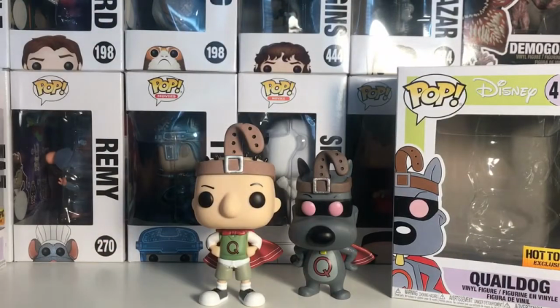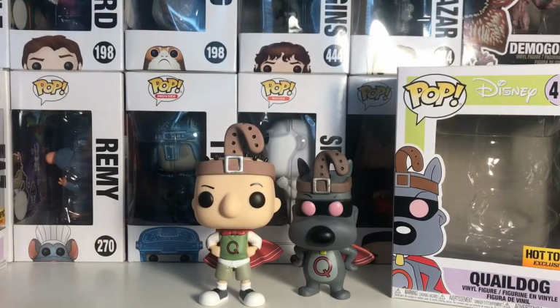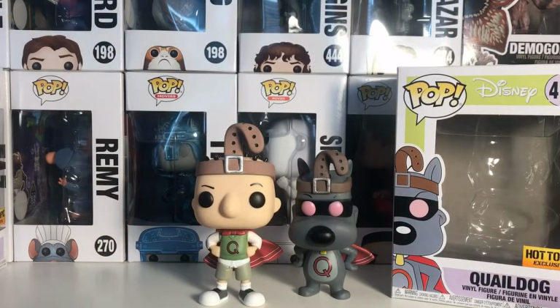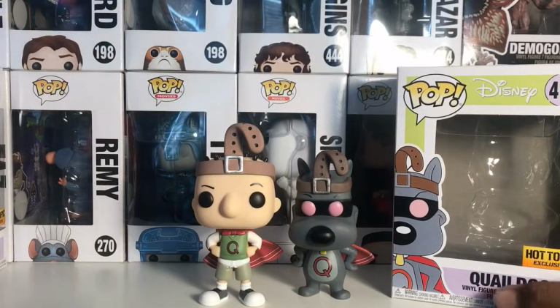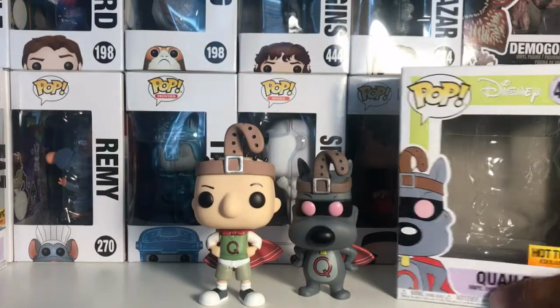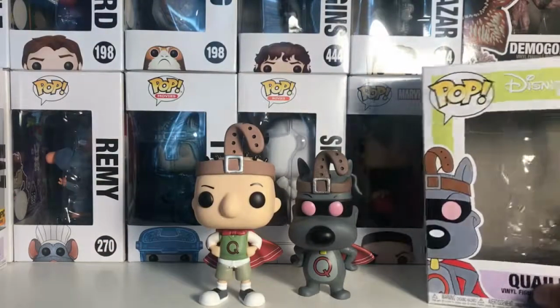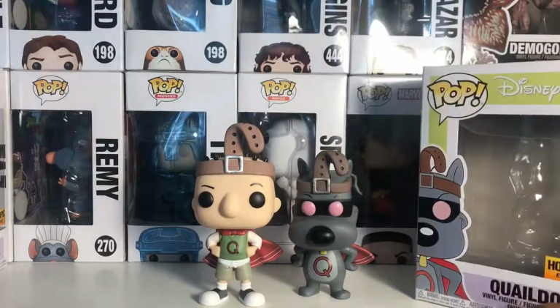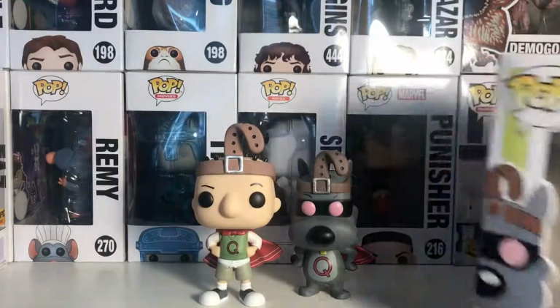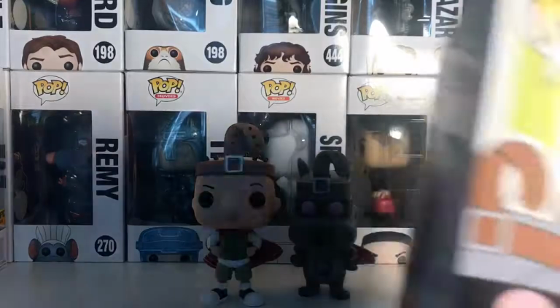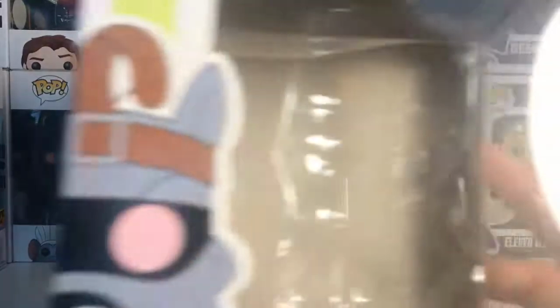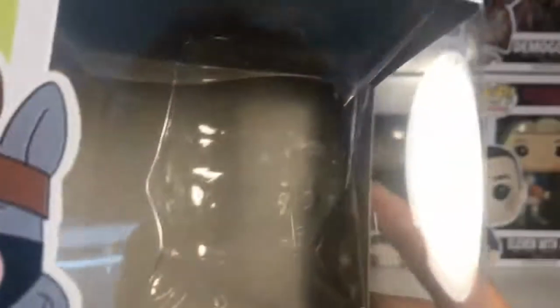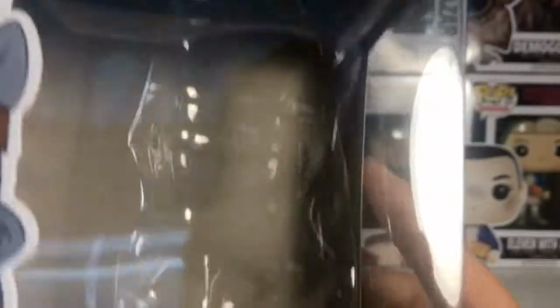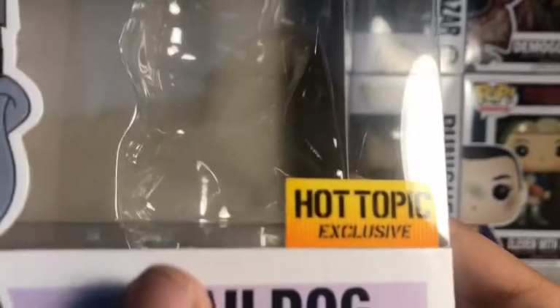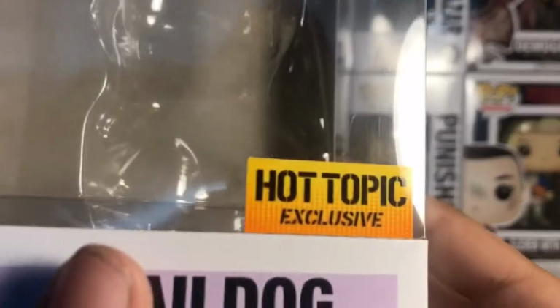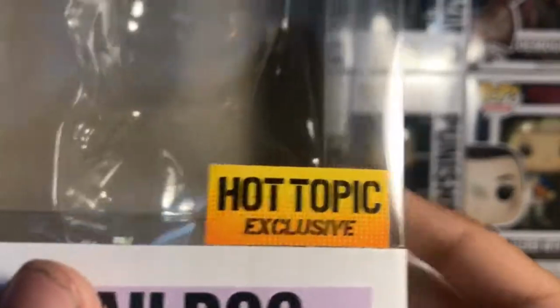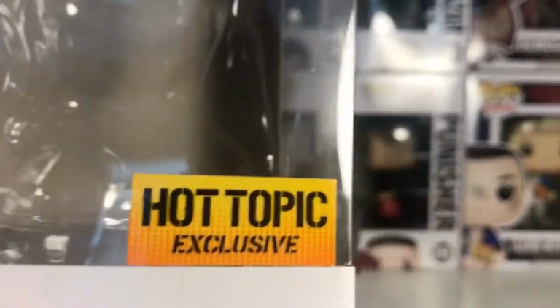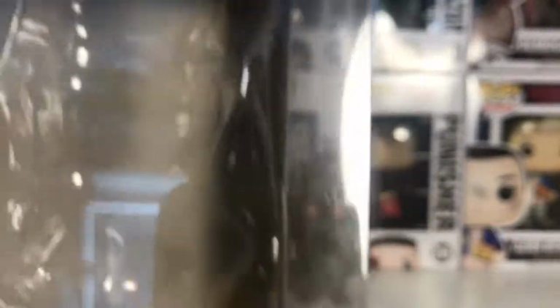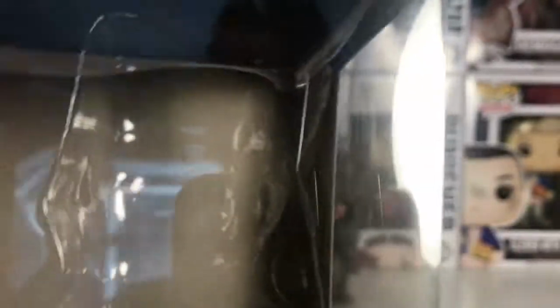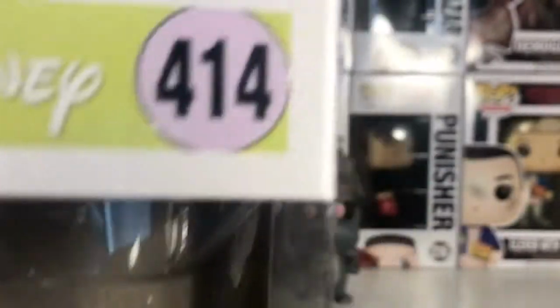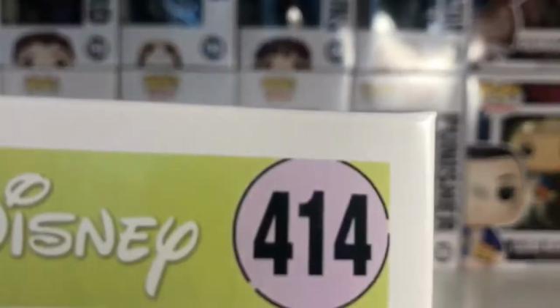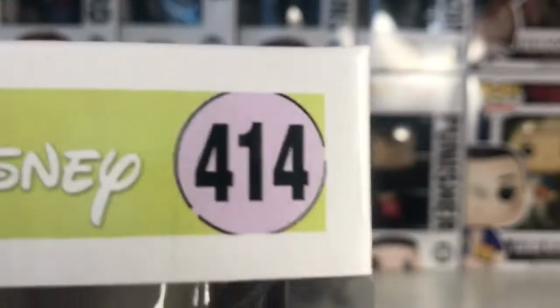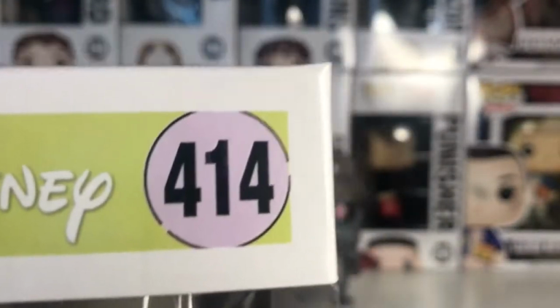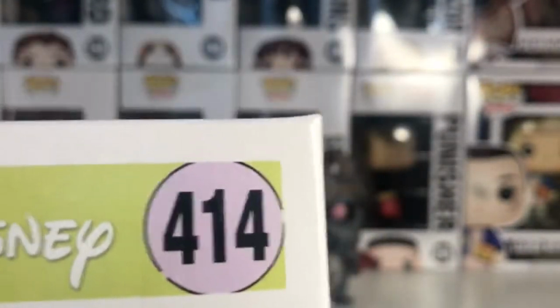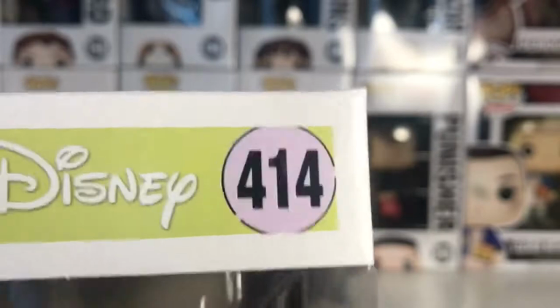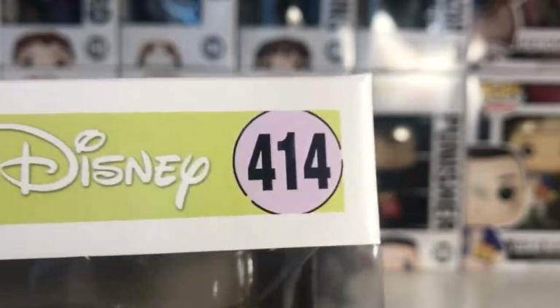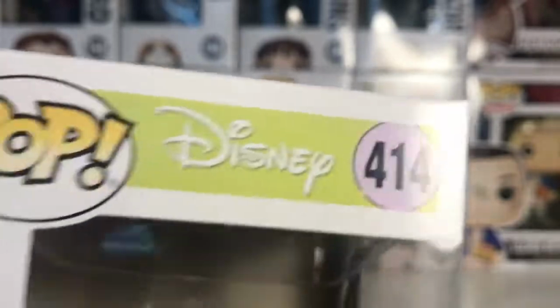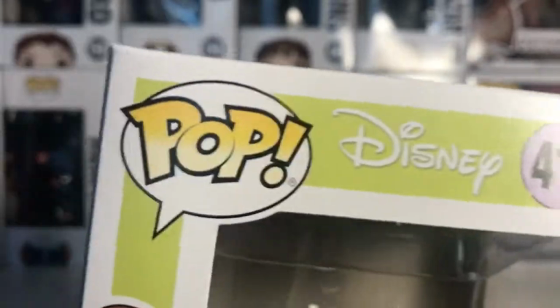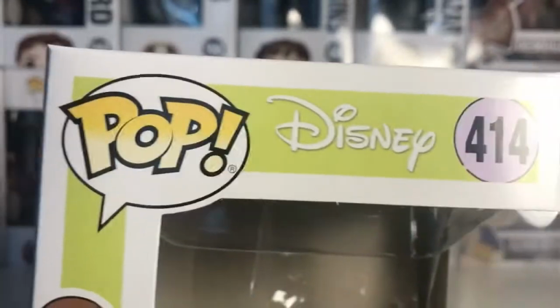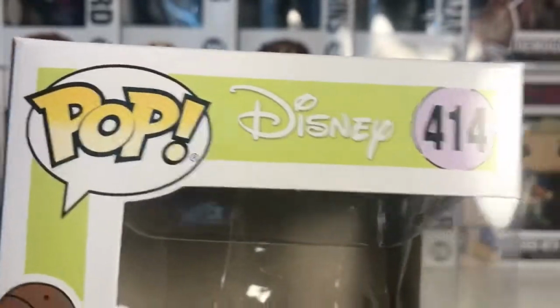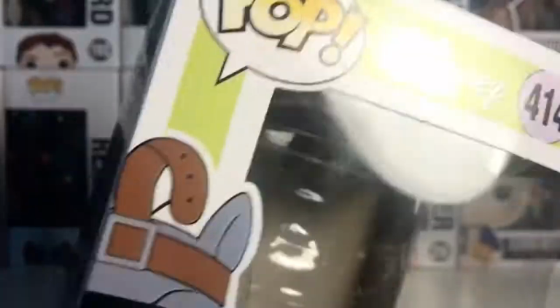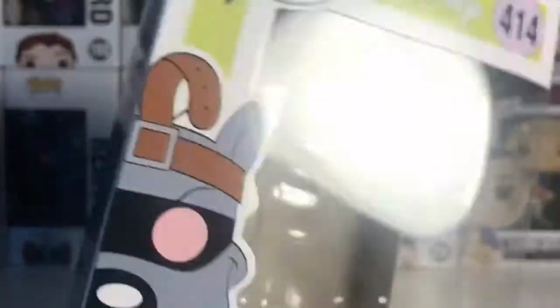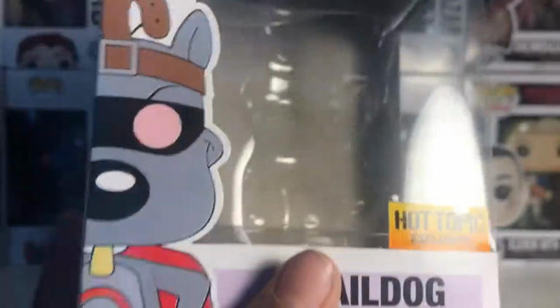Now here's the Quail Dog box. Just like Quail Man, this is a Hot Topic exclusive. This one is number 414 of the Pop Disney collection.